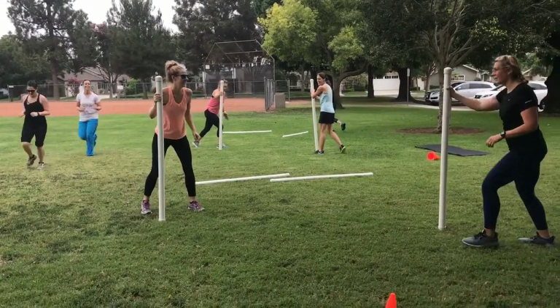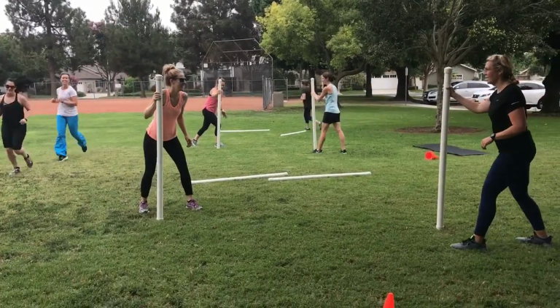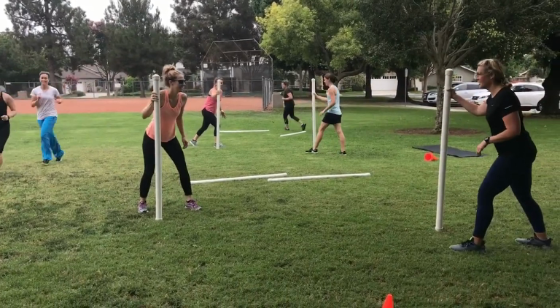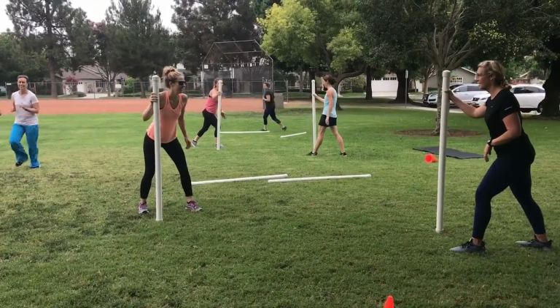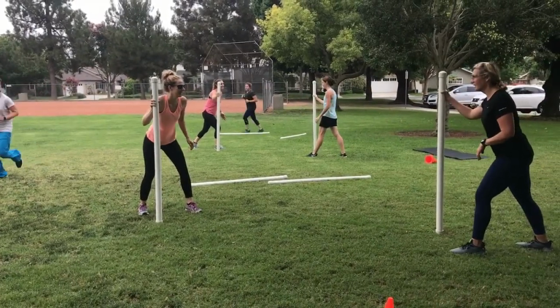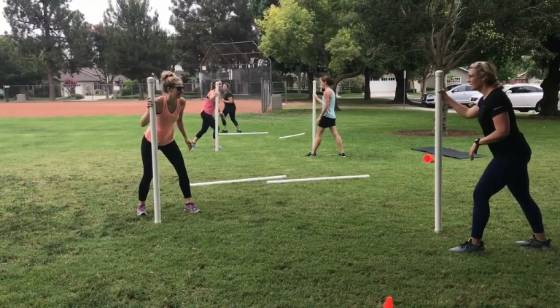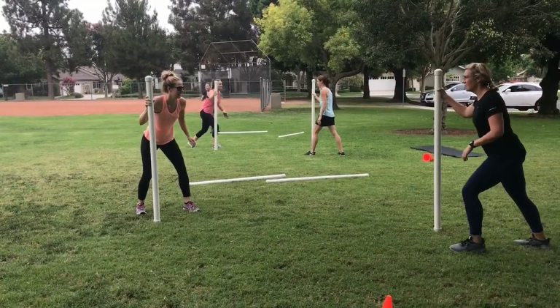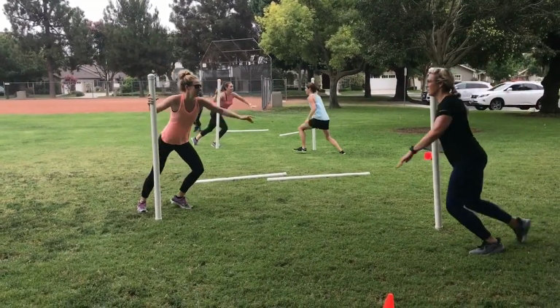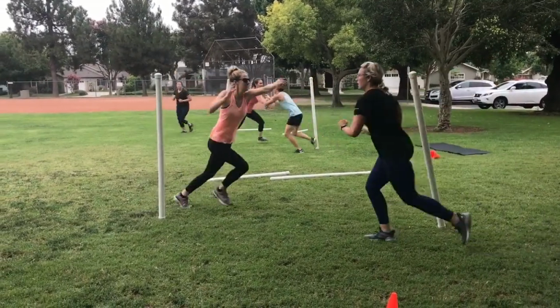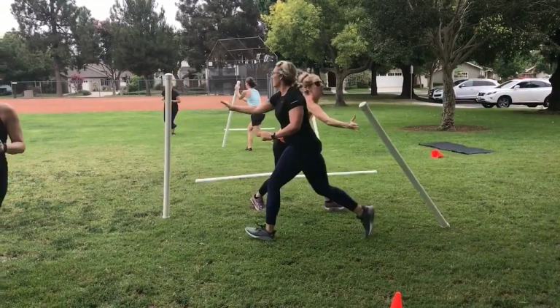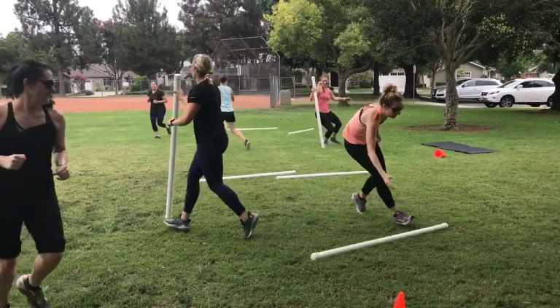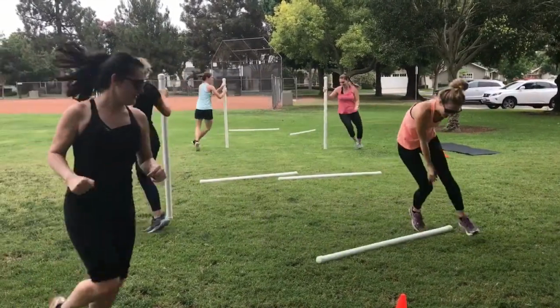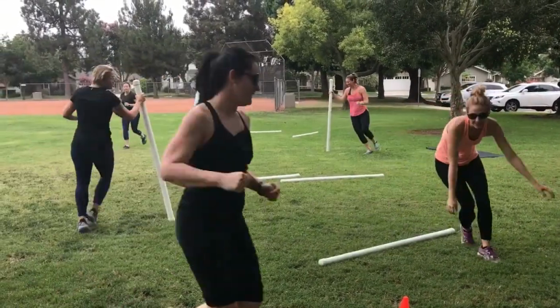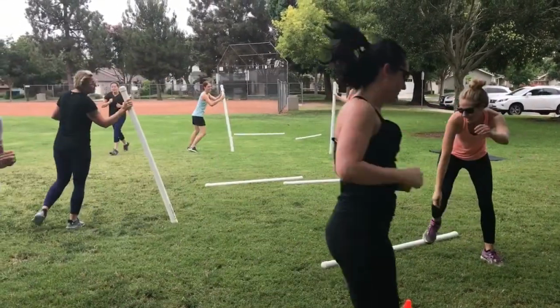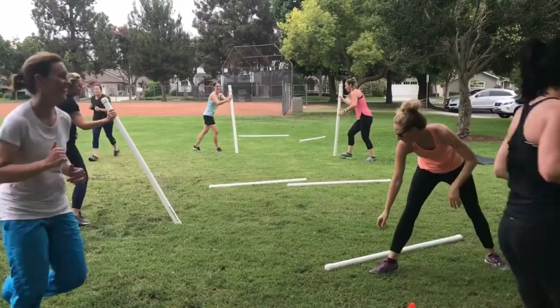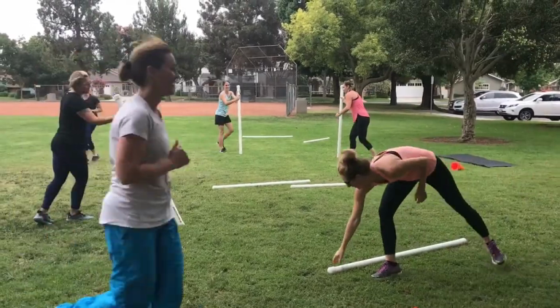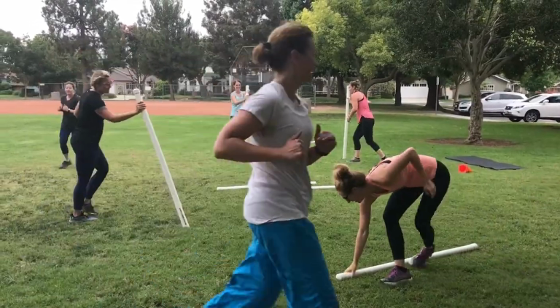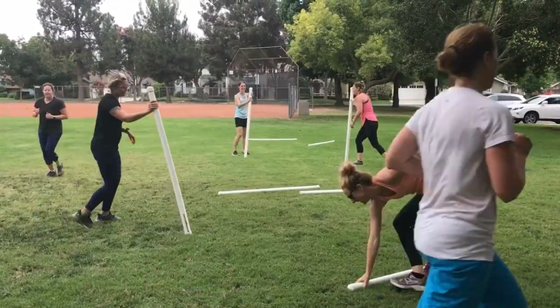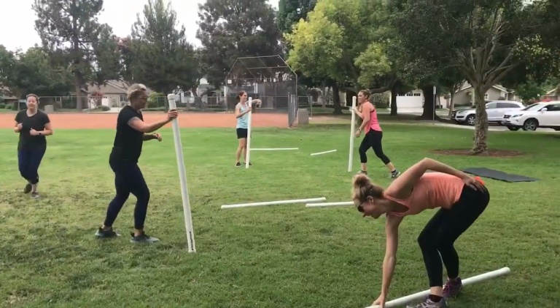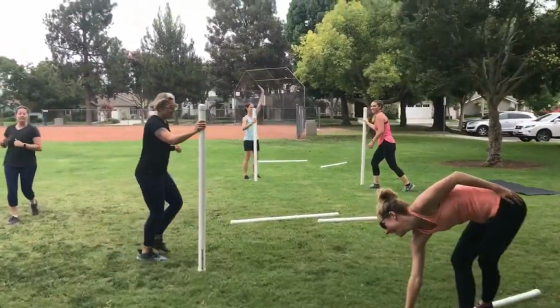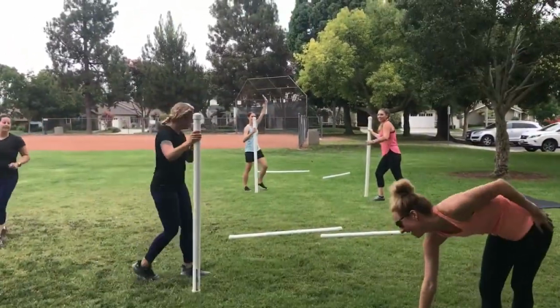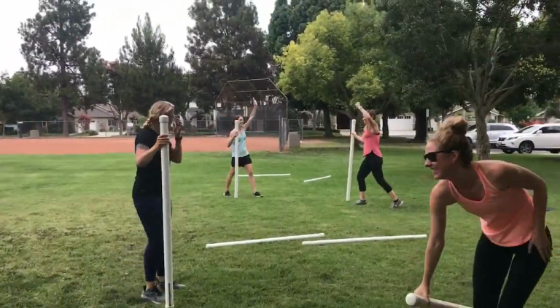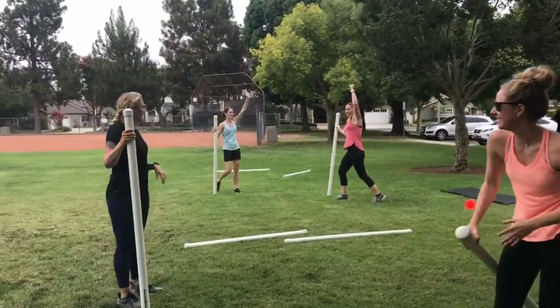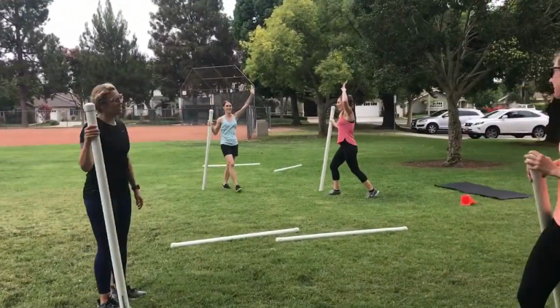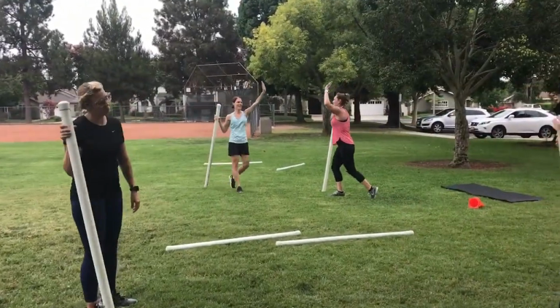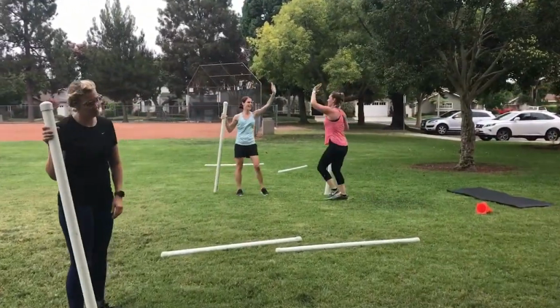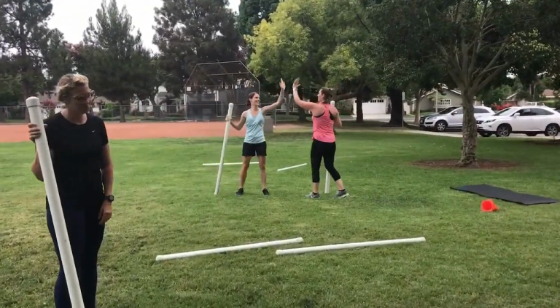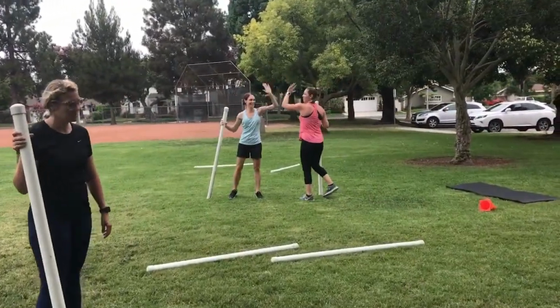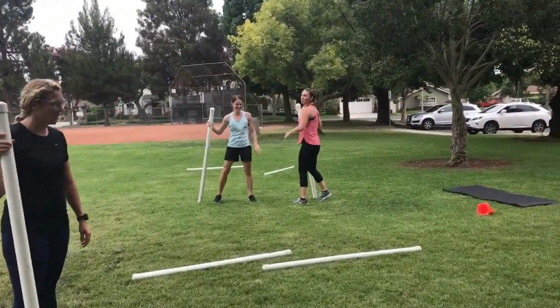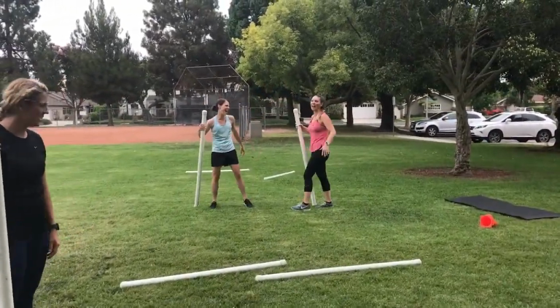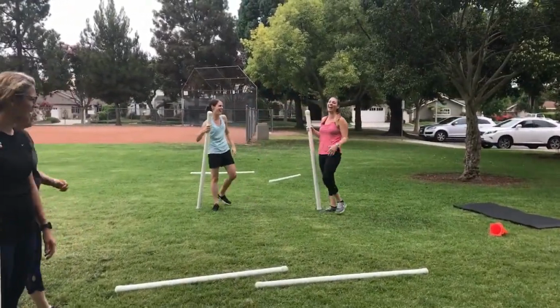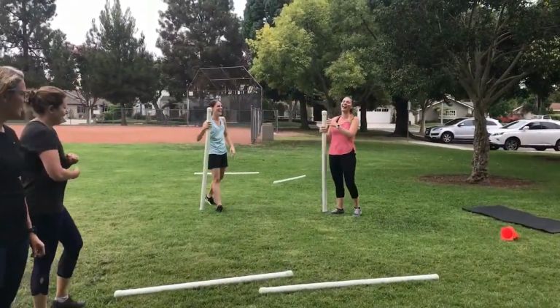You have to be really careful the bar doesn't fall on anybody, but I made these bars out of PVC pipe and I put sand inside. Awesome workout tool.